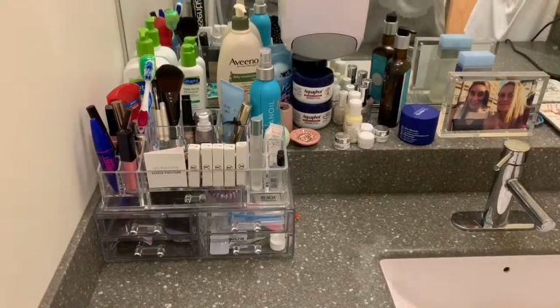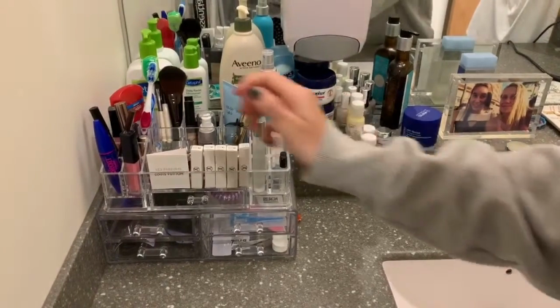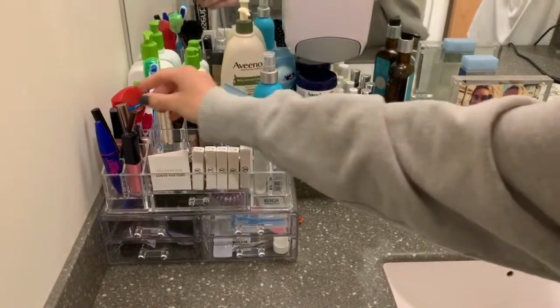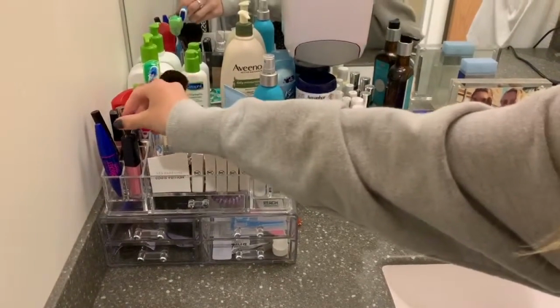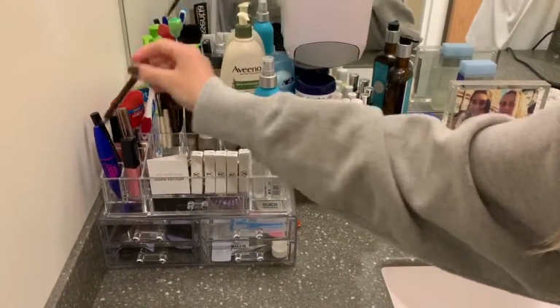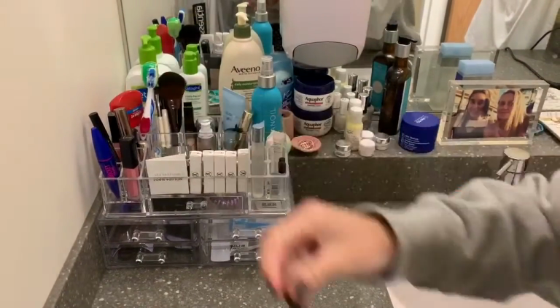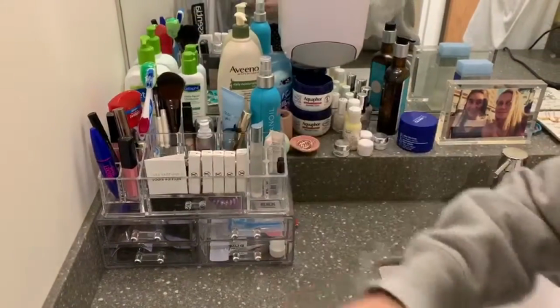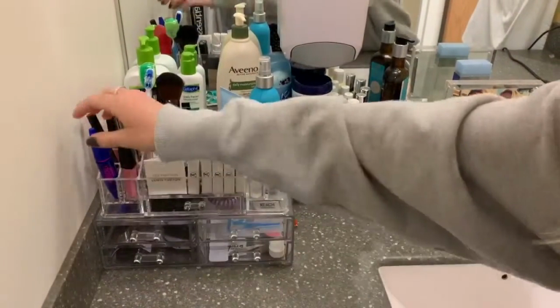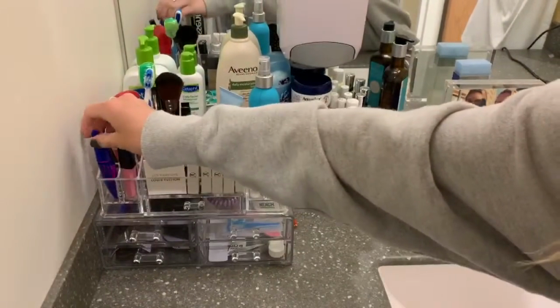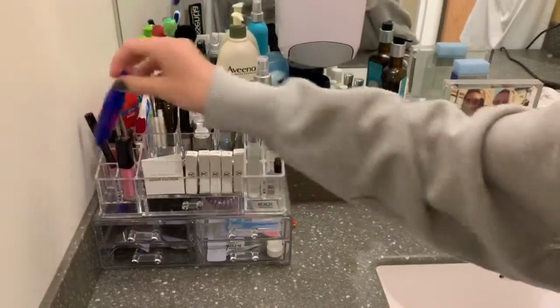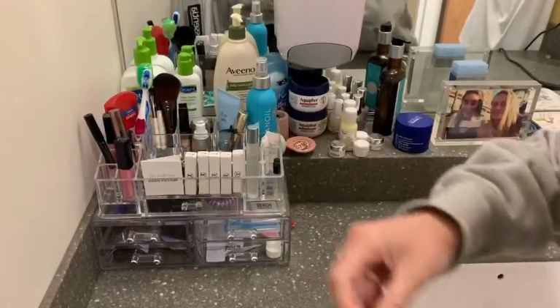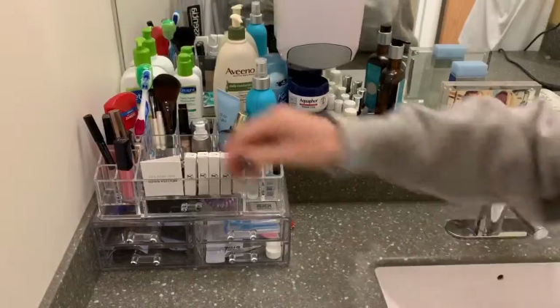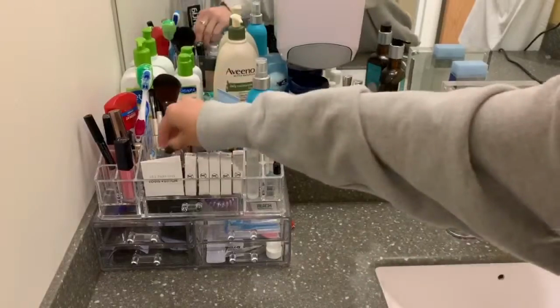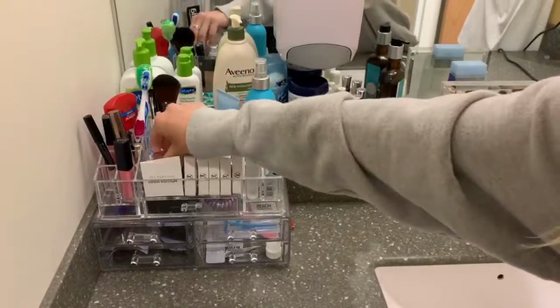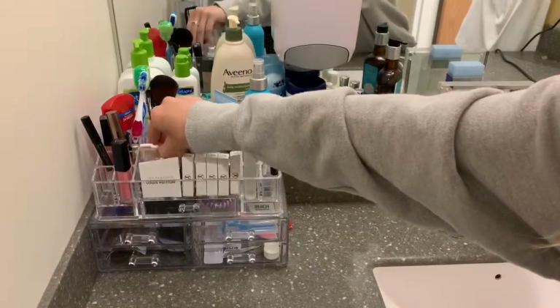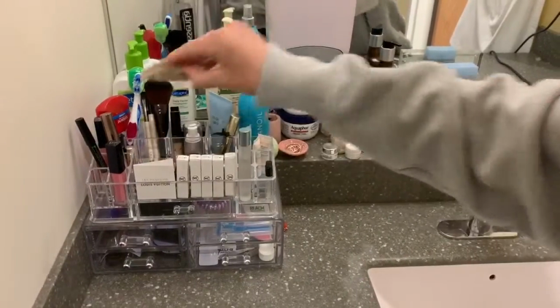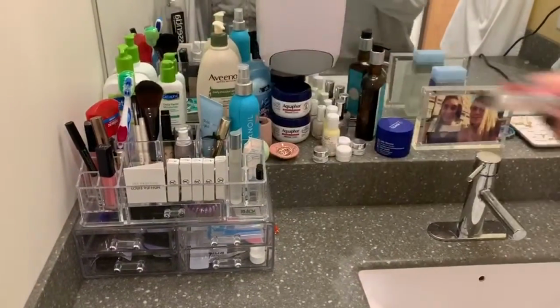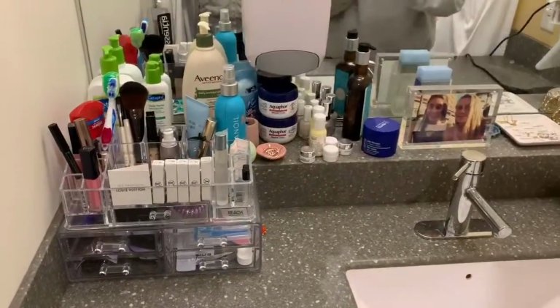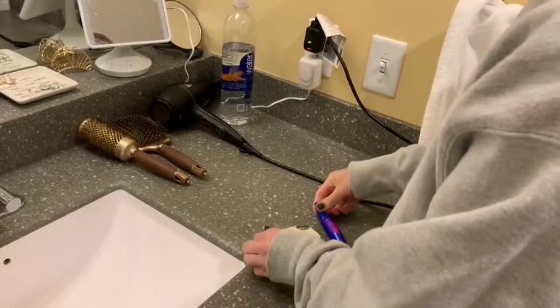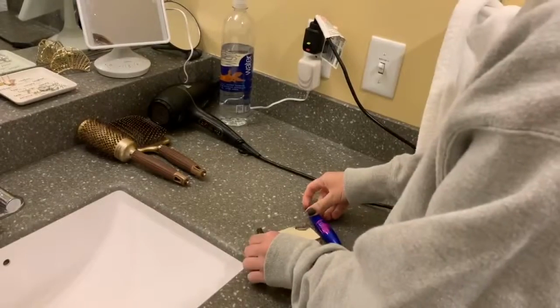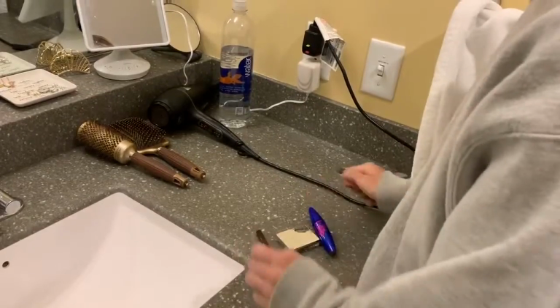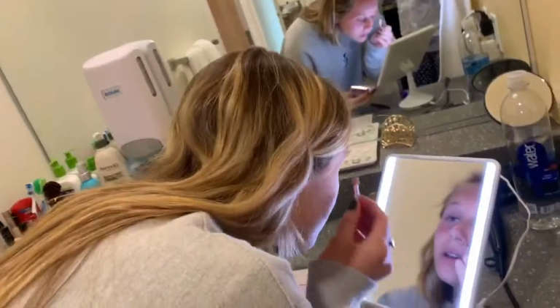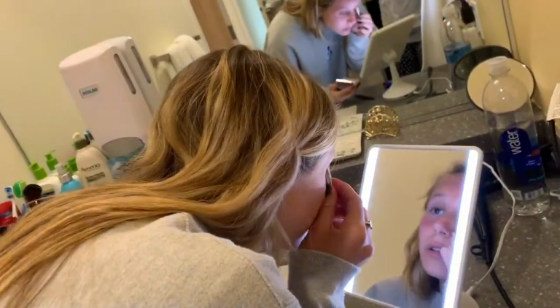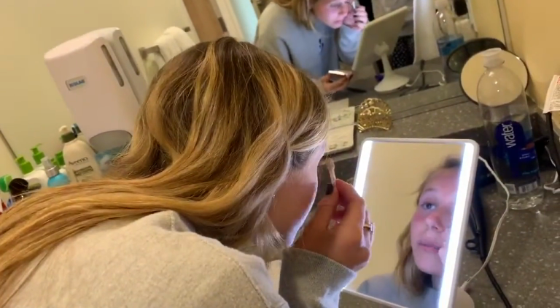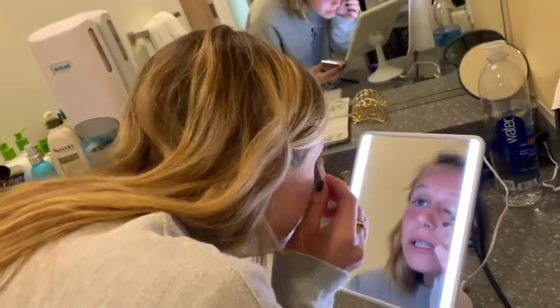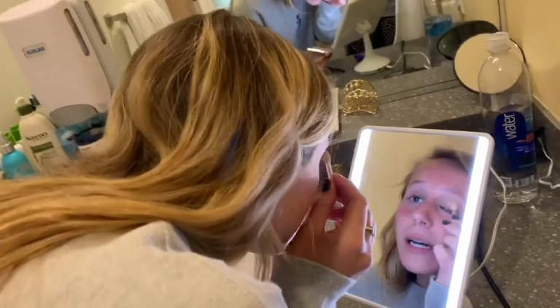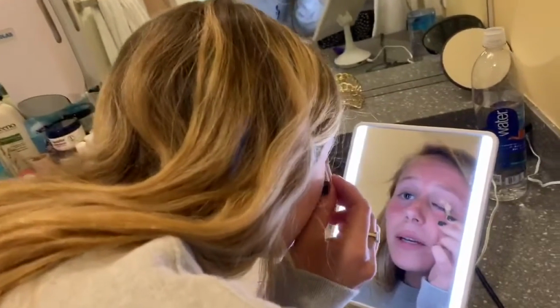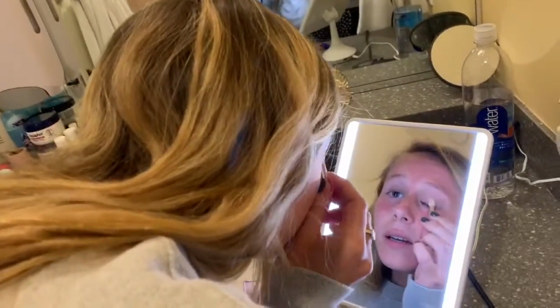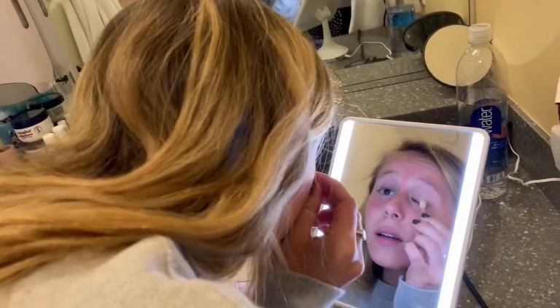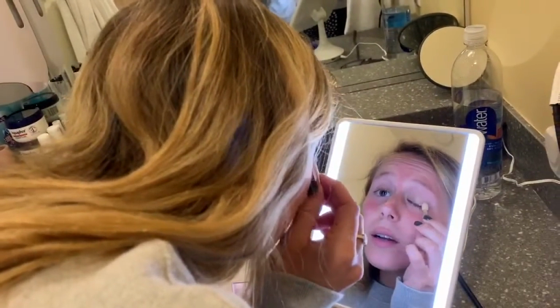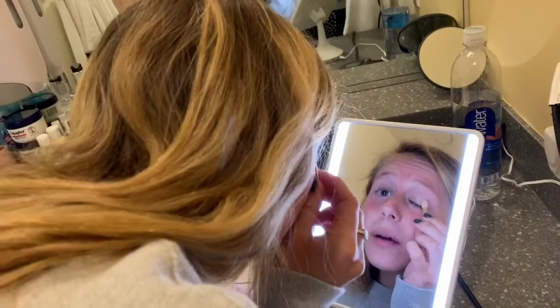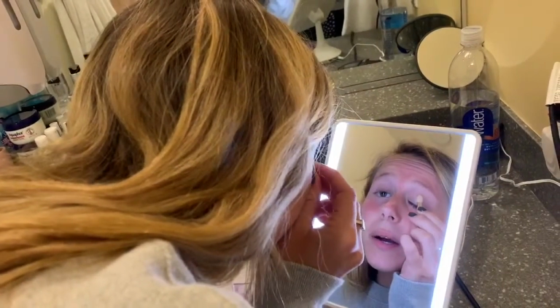So first you have to start by putting your eyeshadow on. You have to put this on before you put the eyeliner on or you won't be able to see it very well. So you start by just dabbing a little bit all around.